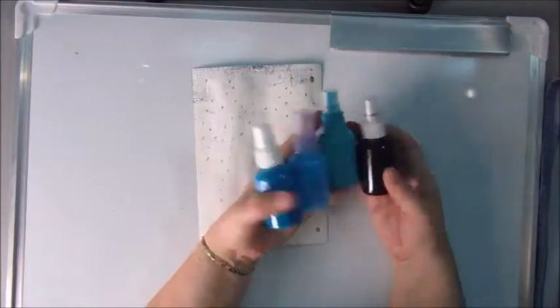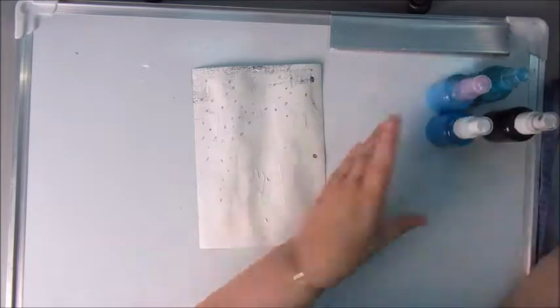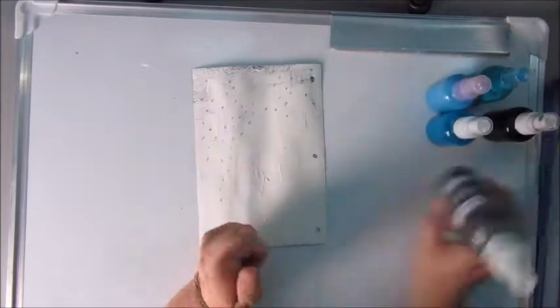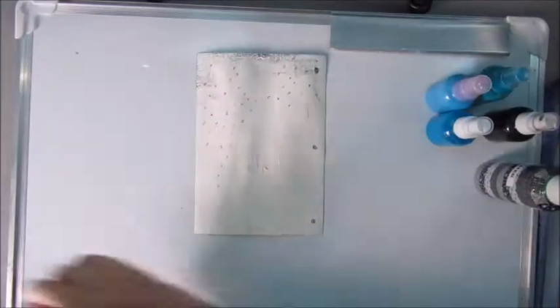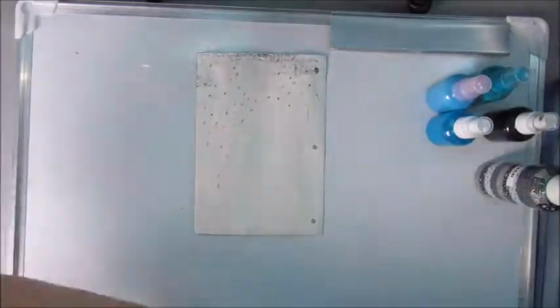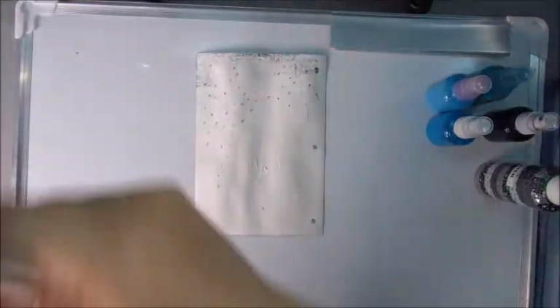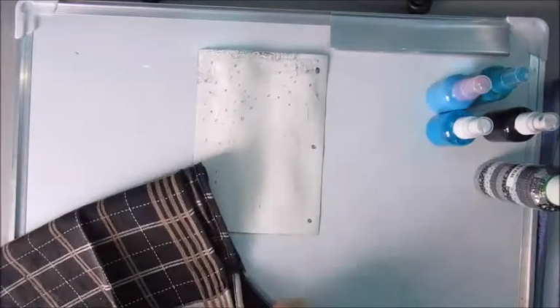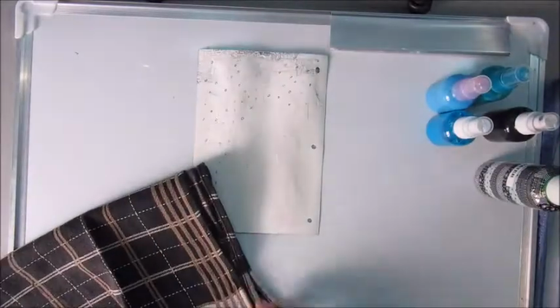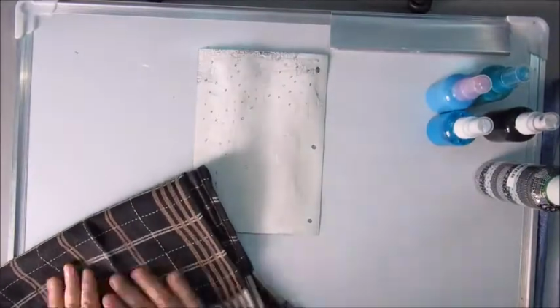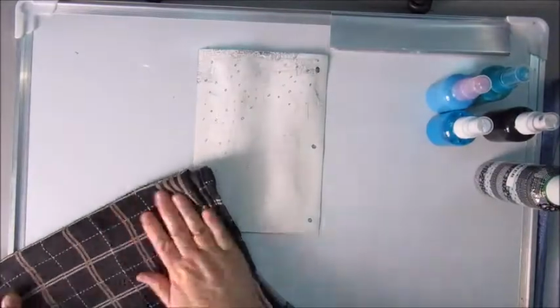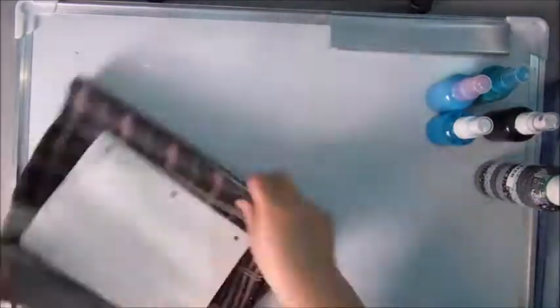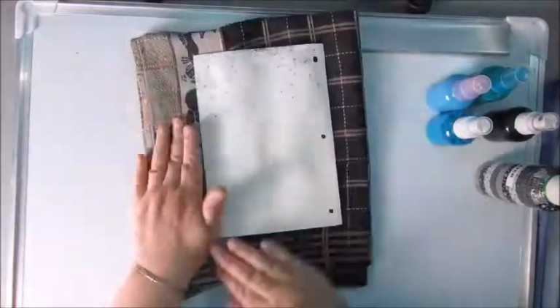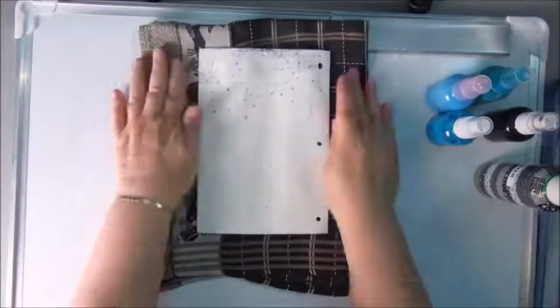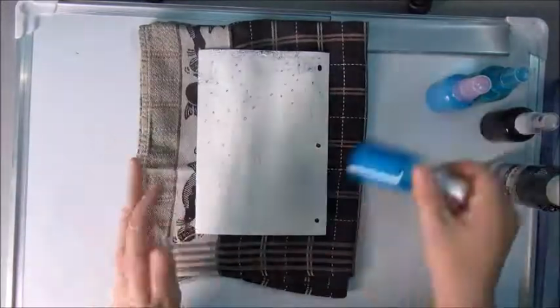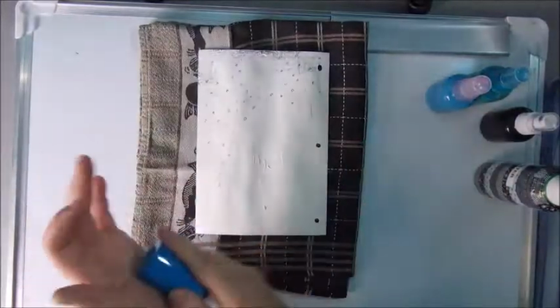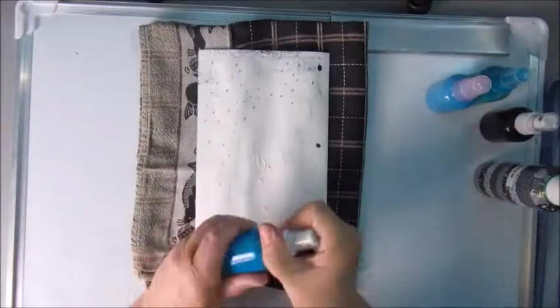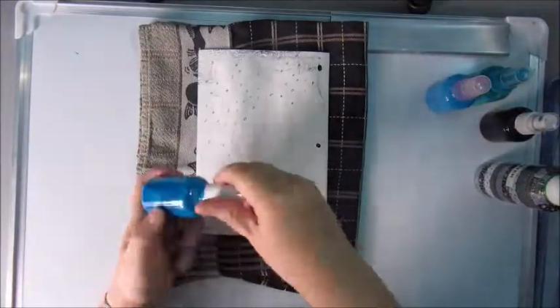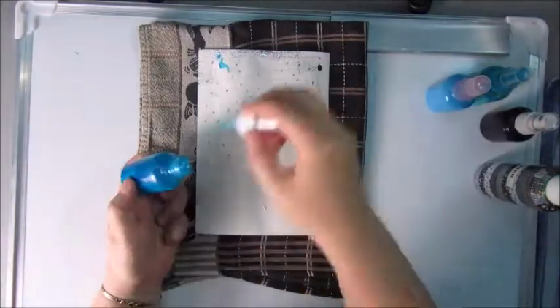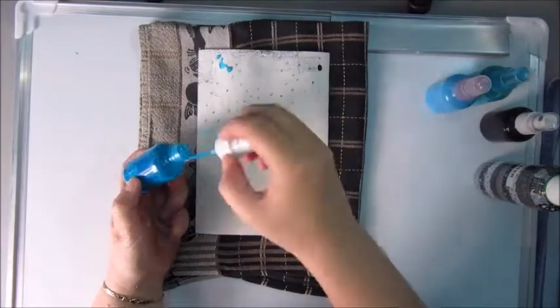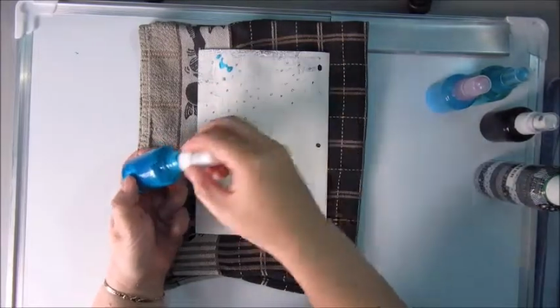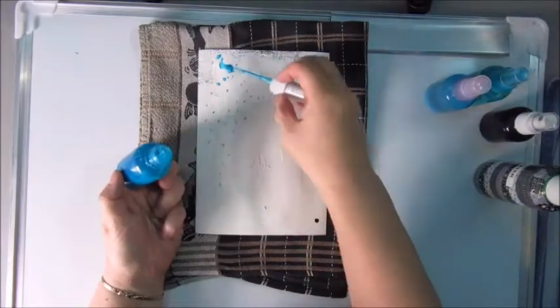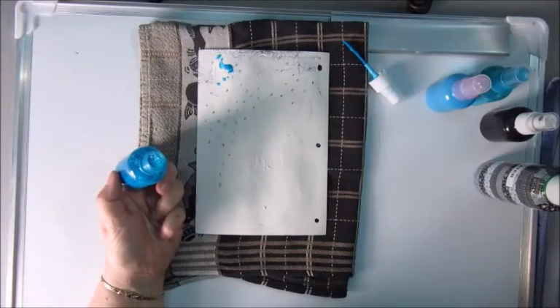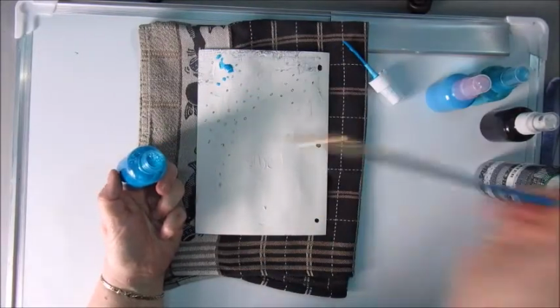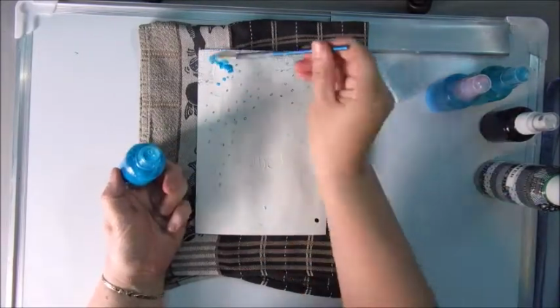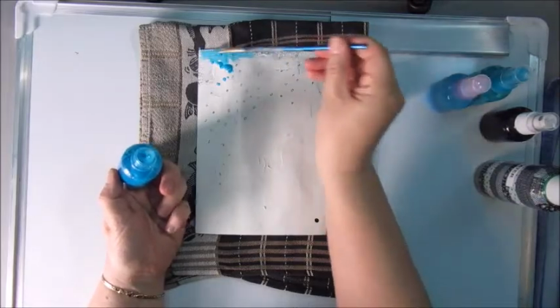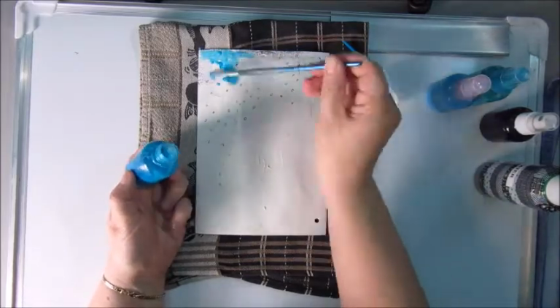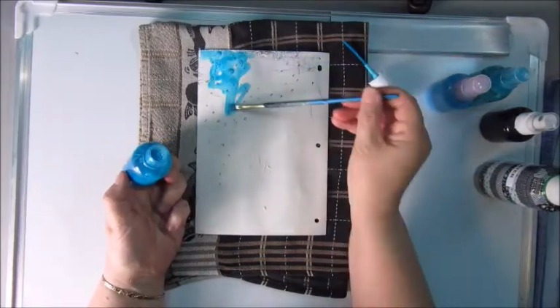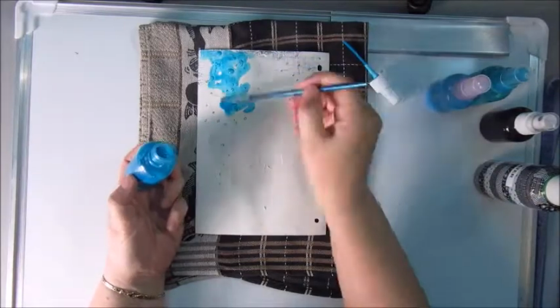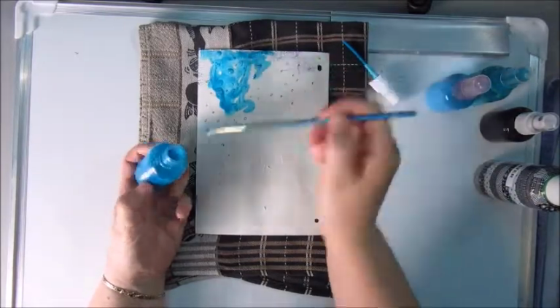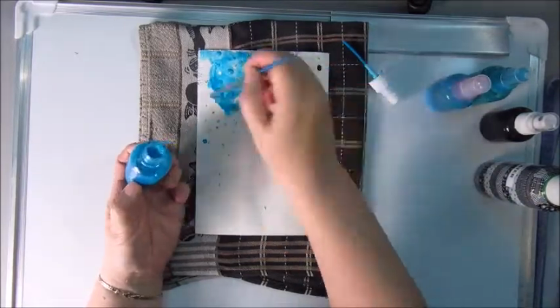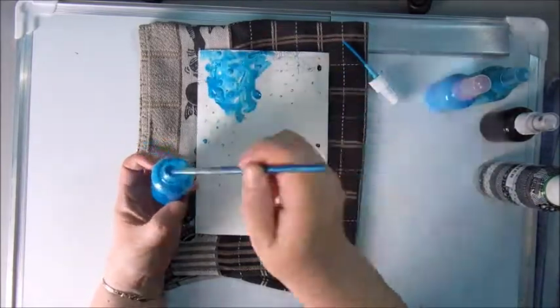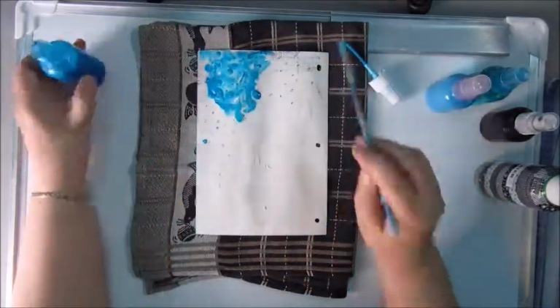Then out come a few of my acrylic spray paints that I made myself, and I'm going to play a bit adding some color, spraying some water, using a brush, and using the pipette, trying to create a very nice background.